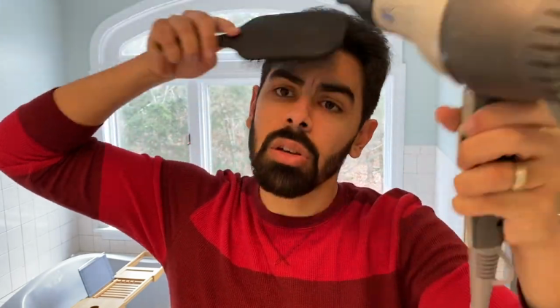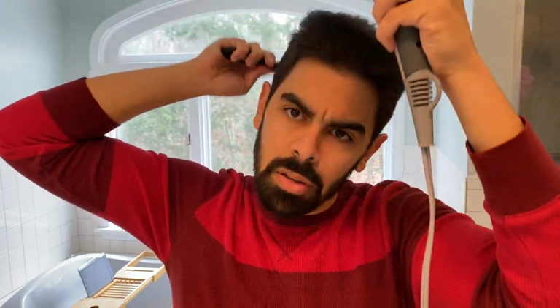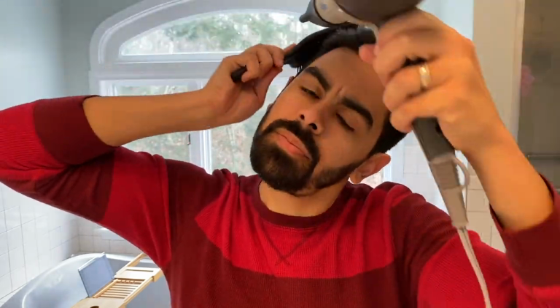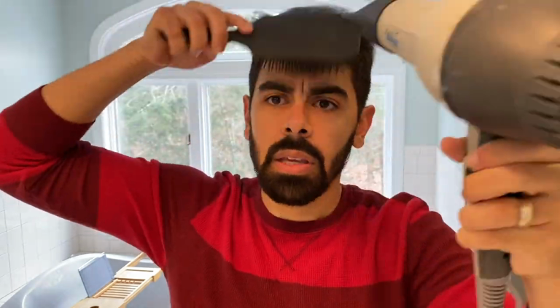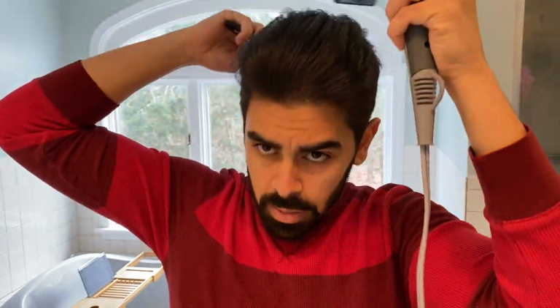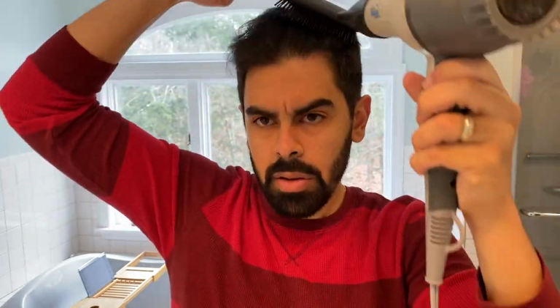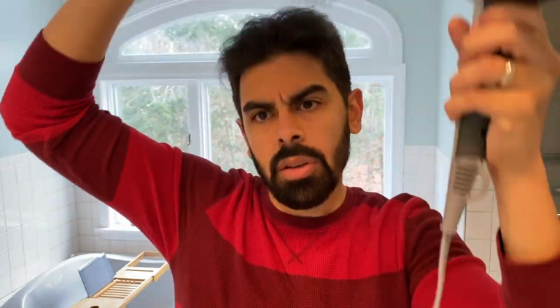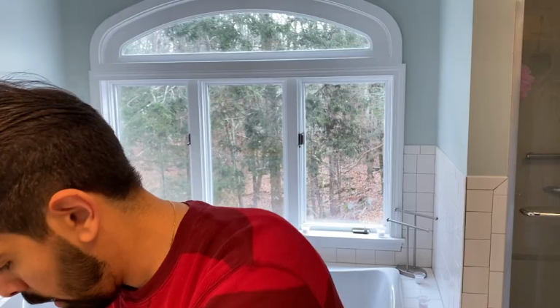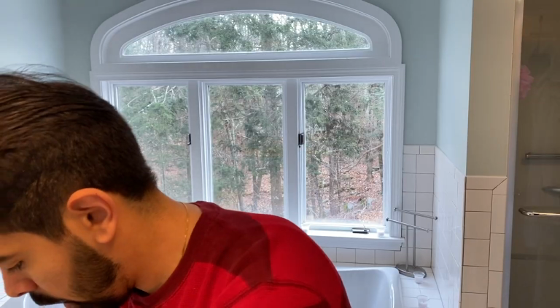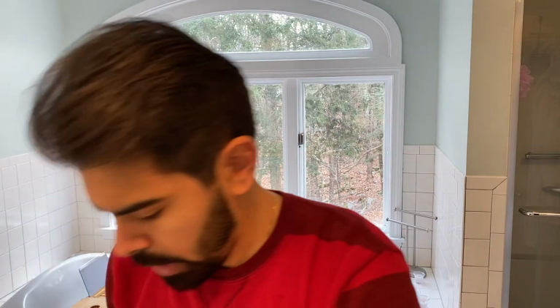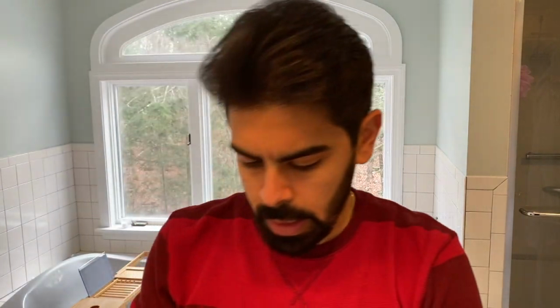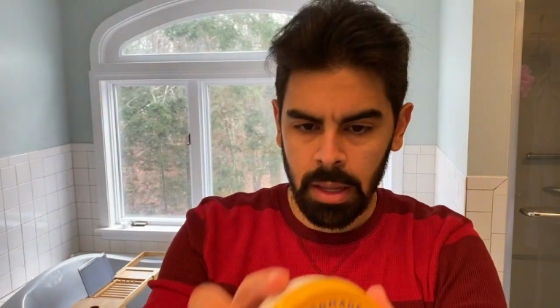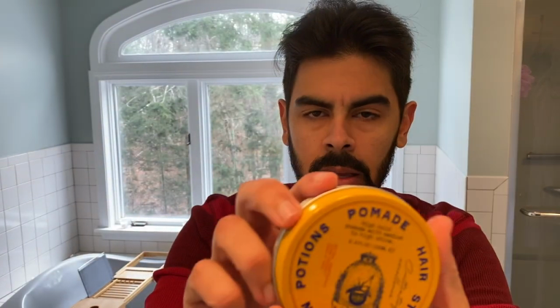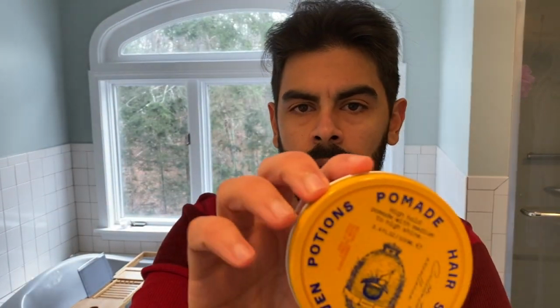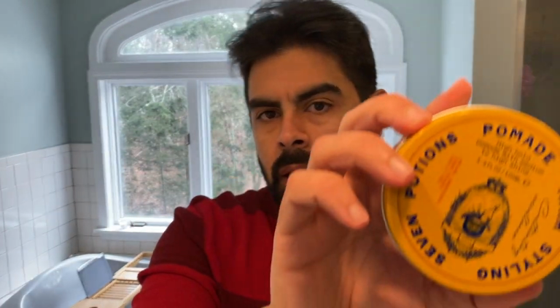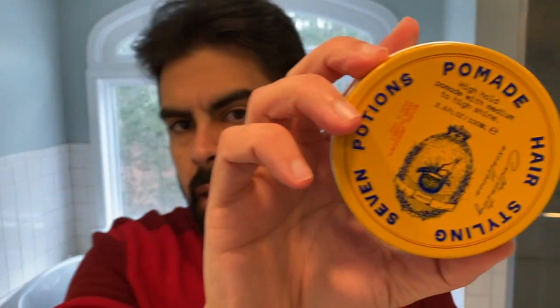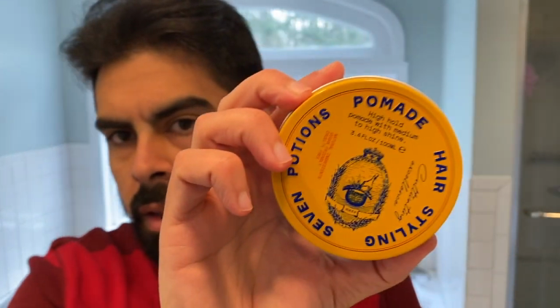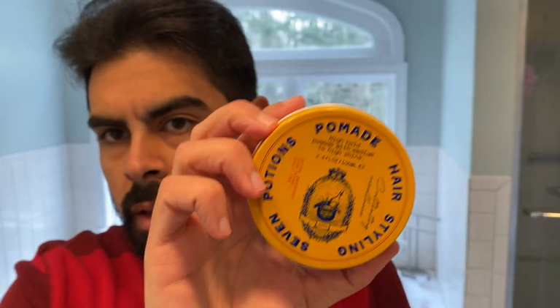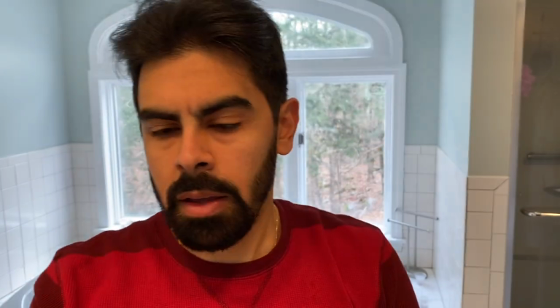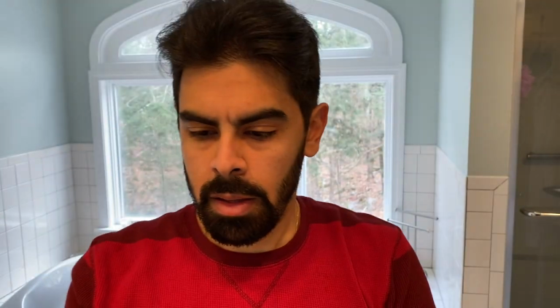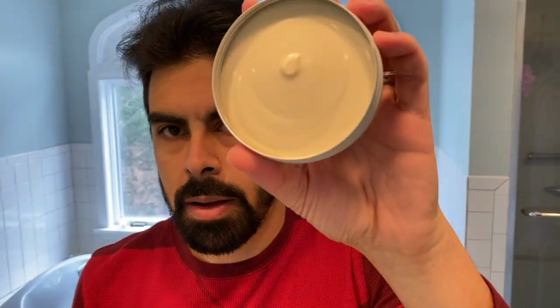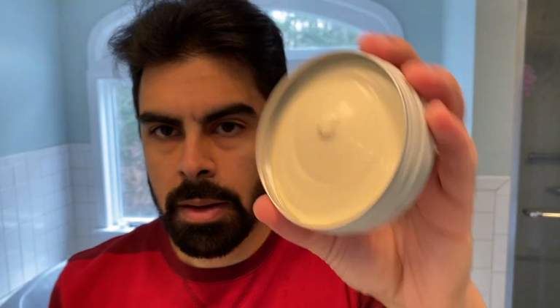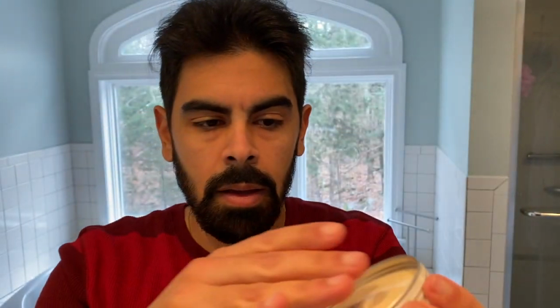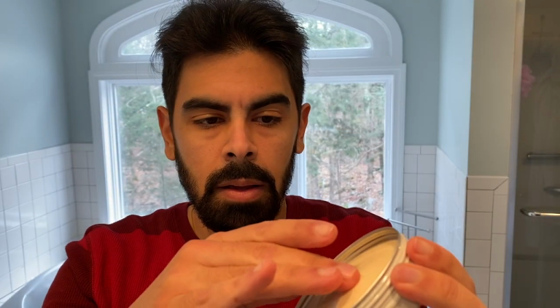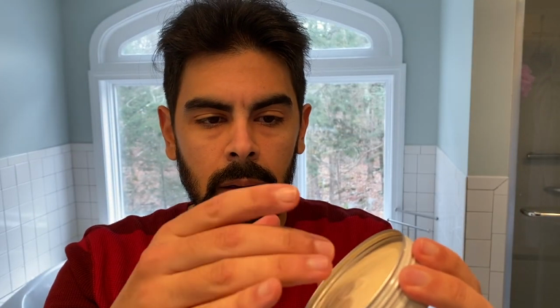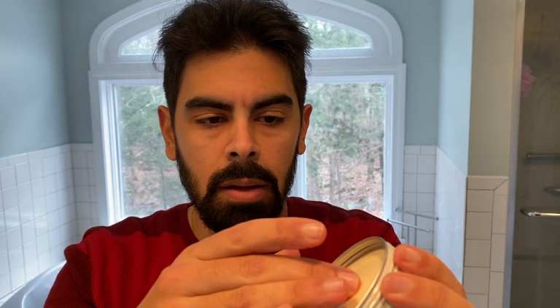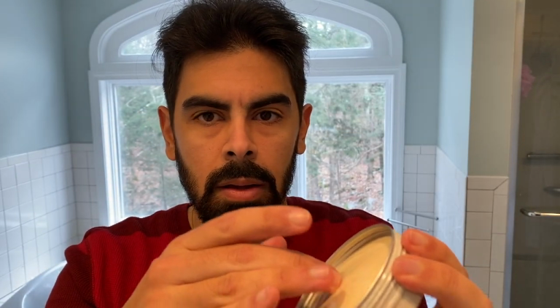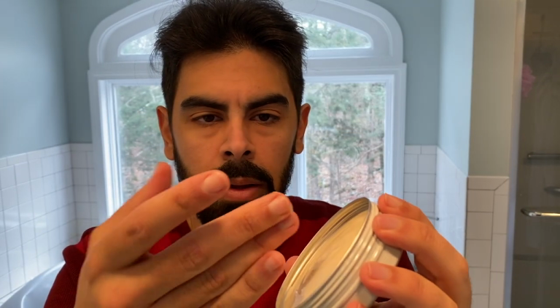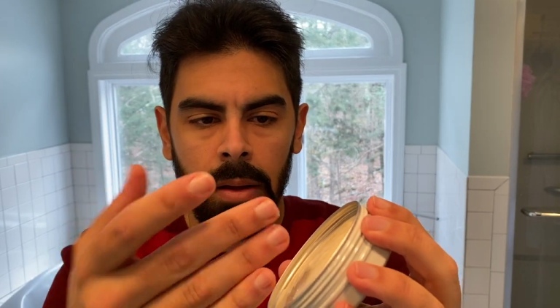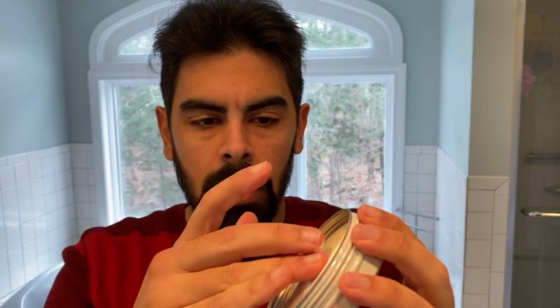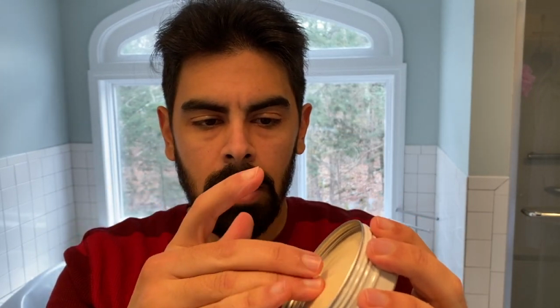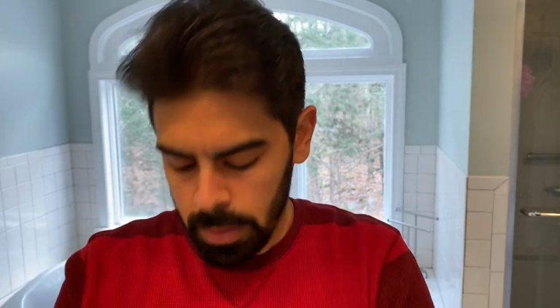The first product I'll be trying today is pomade. It comes in a little jar, a little container, and I would say the texture is somewhere between a soft cream and a hard clay.